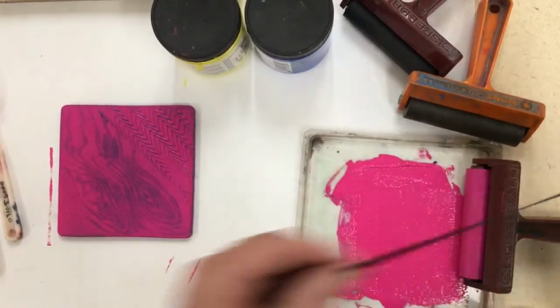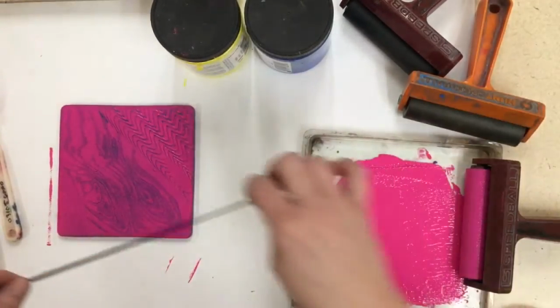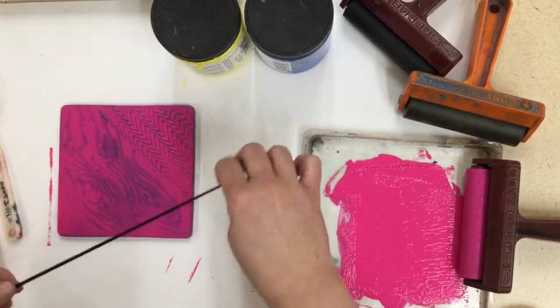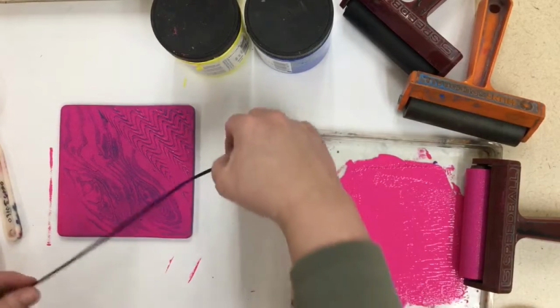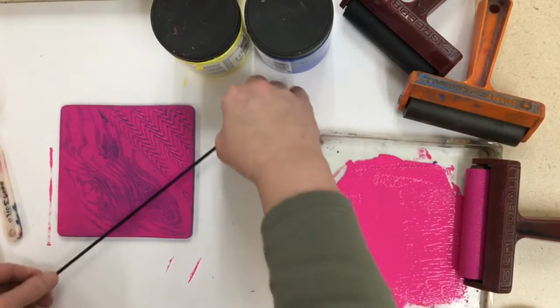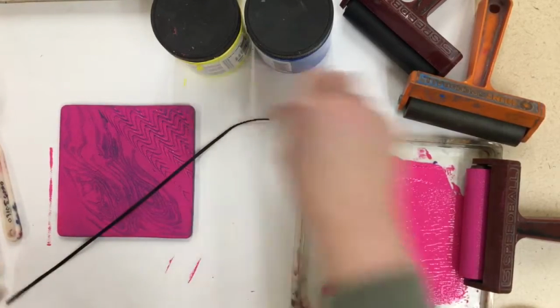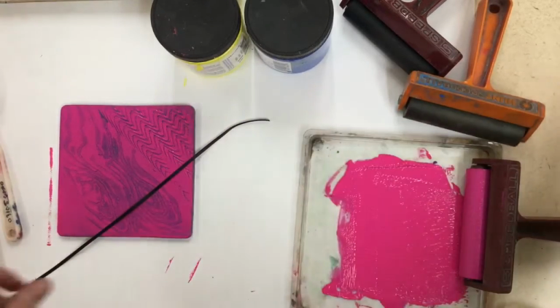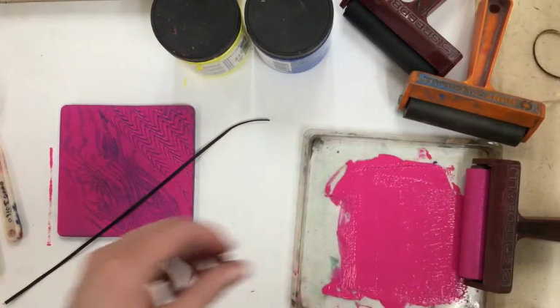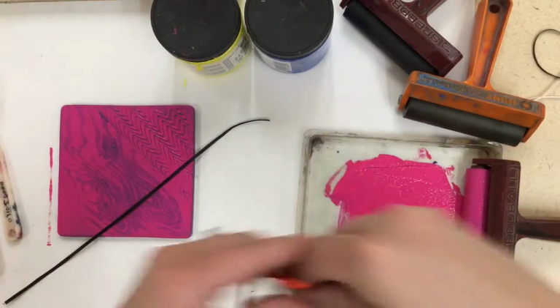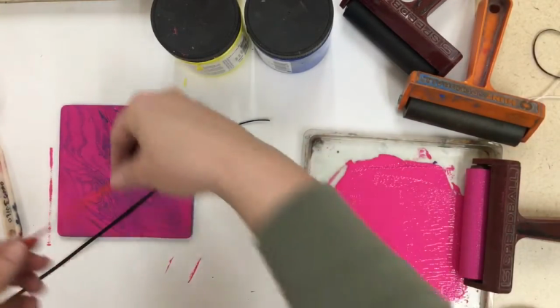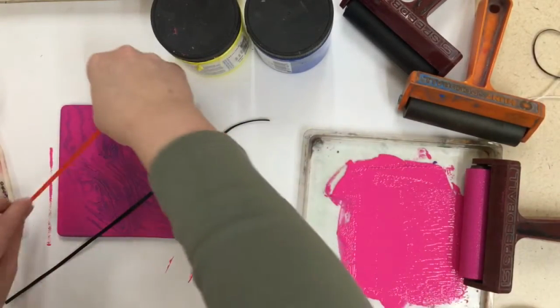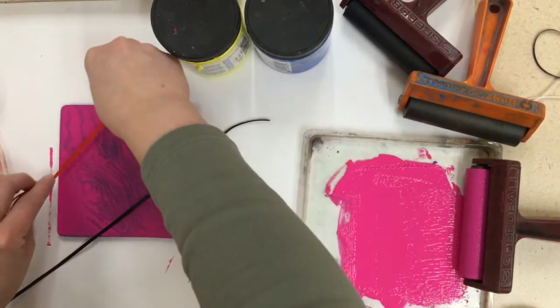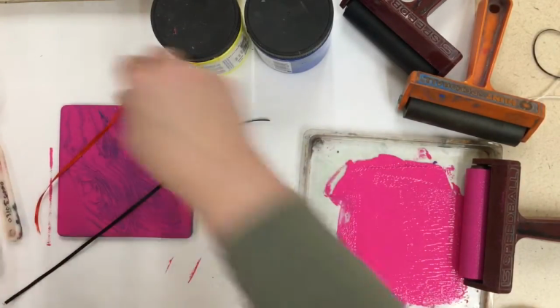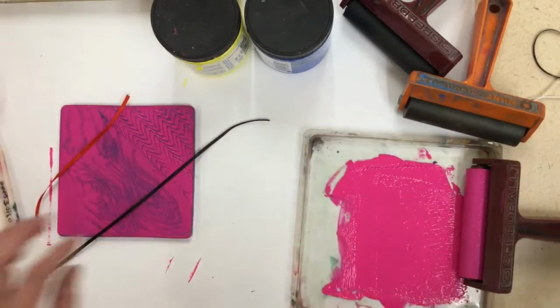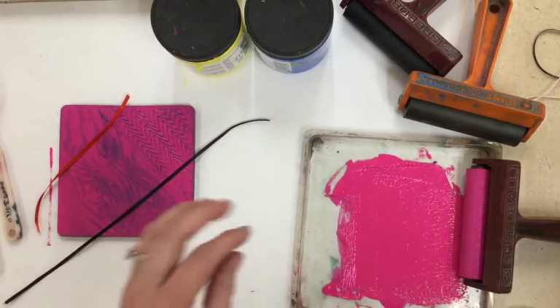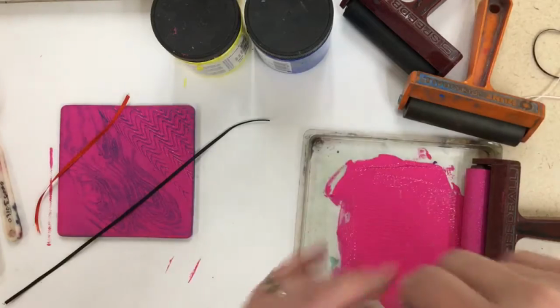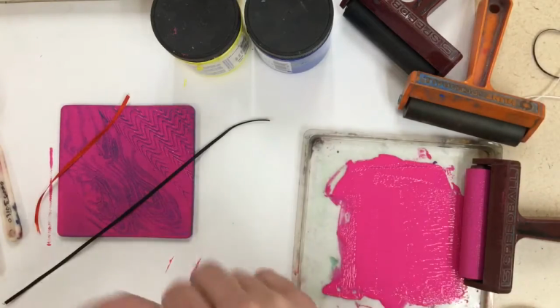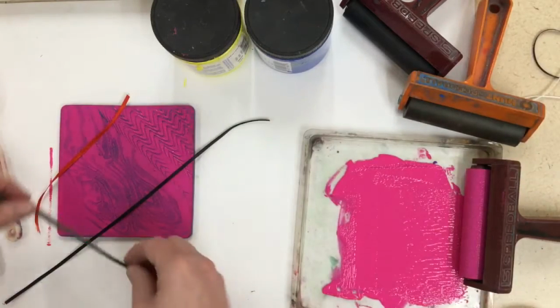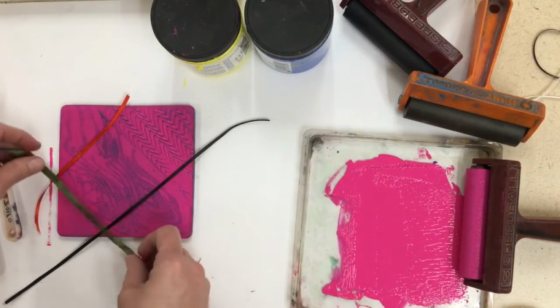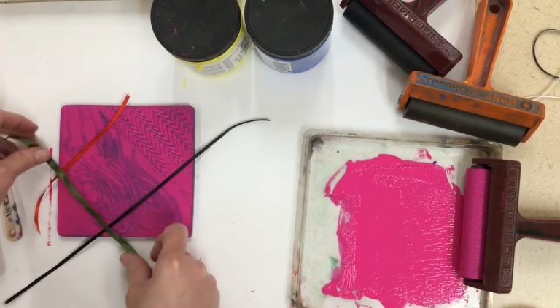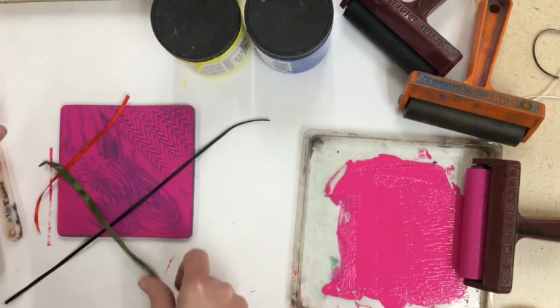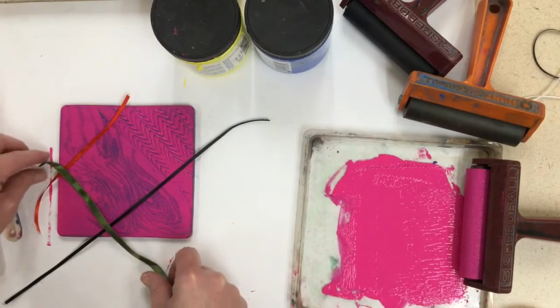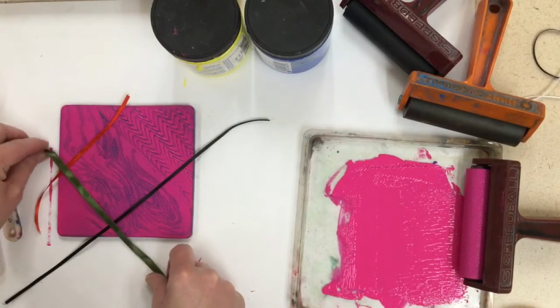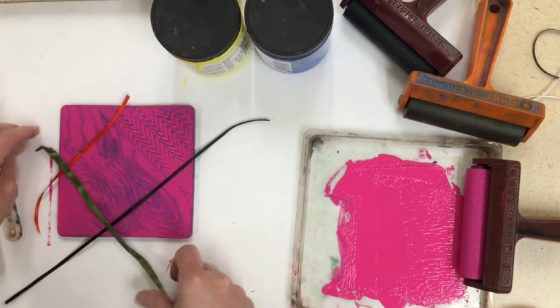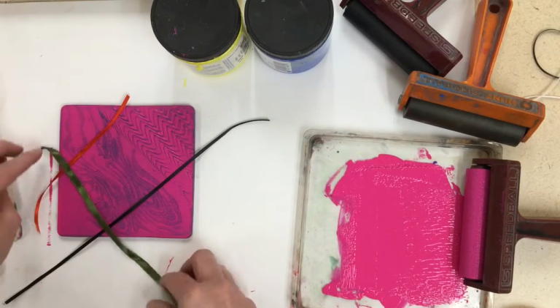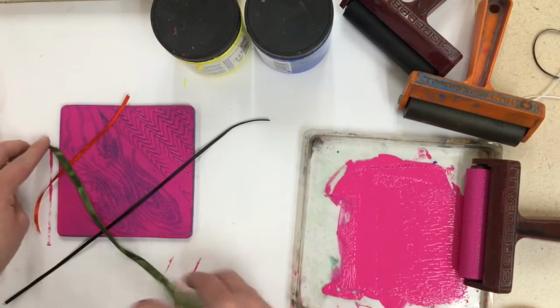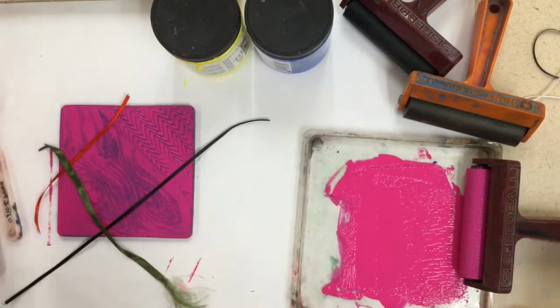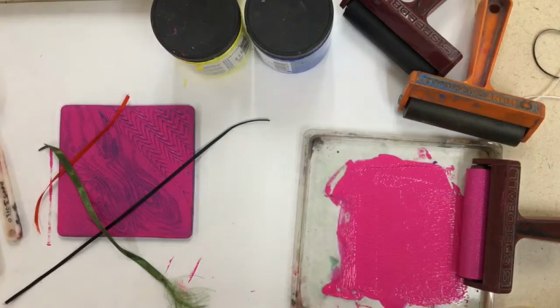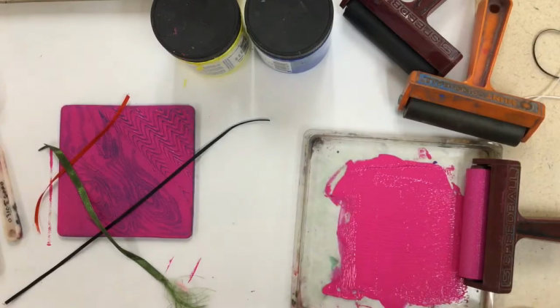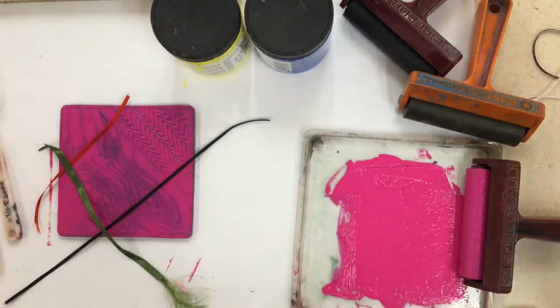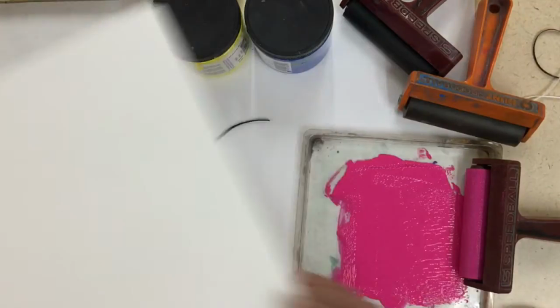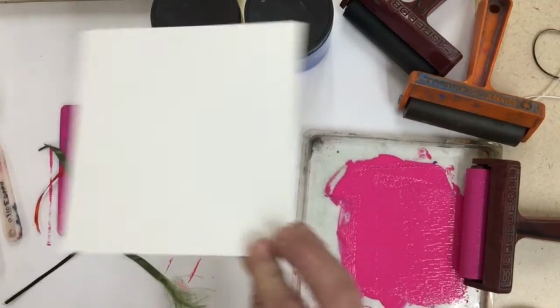You can also use things like ribbons or strips of paper, confetti, fake flowers and leaves to layer on top. Where these spaces are, it will stay blank on your plate when you print.